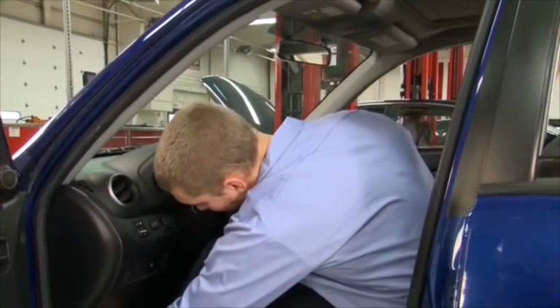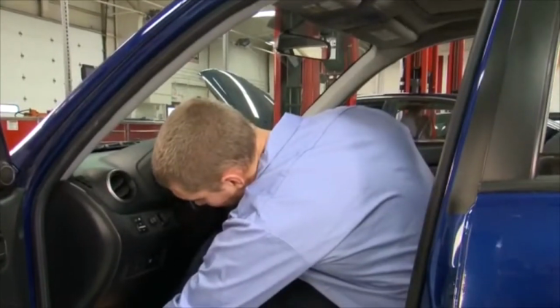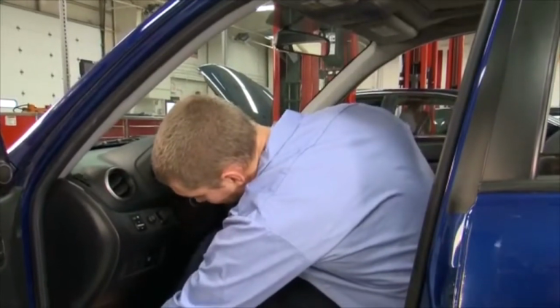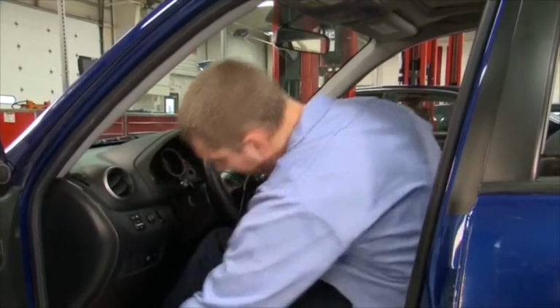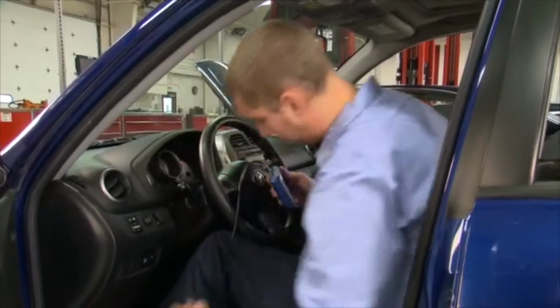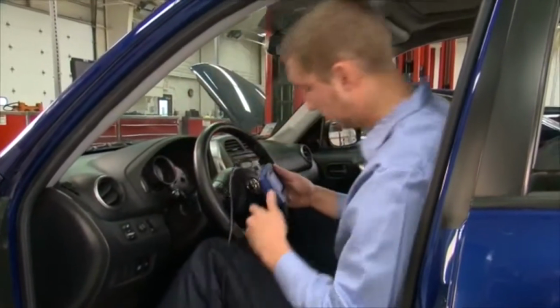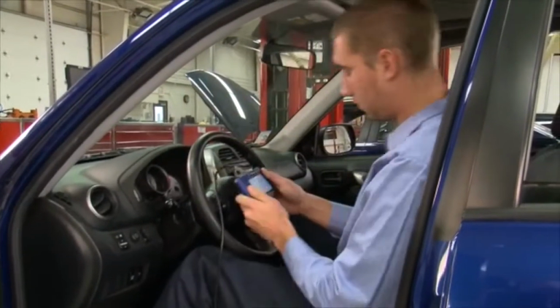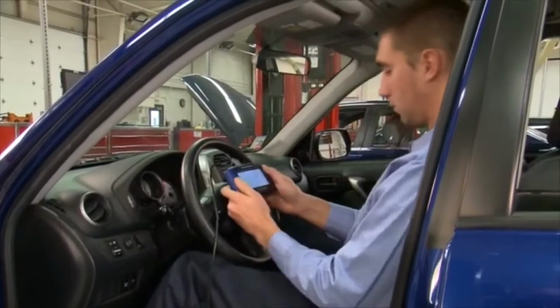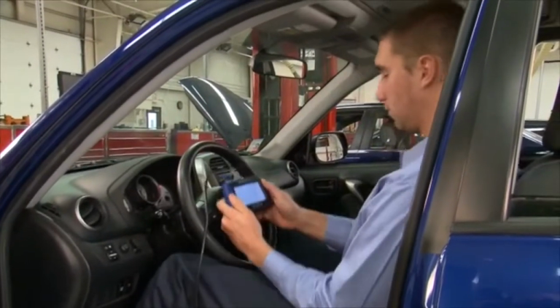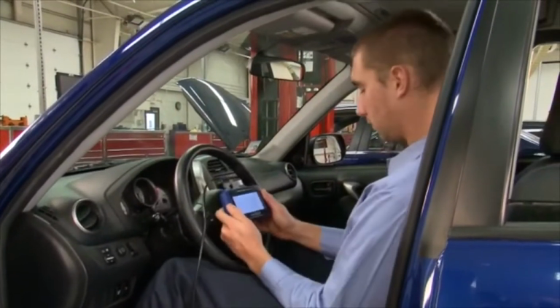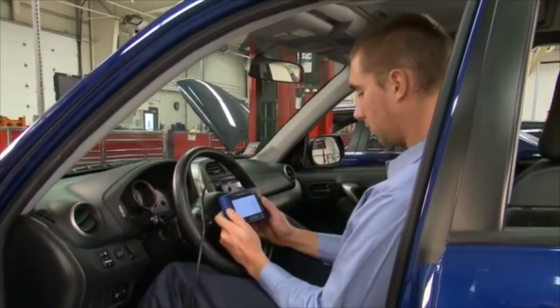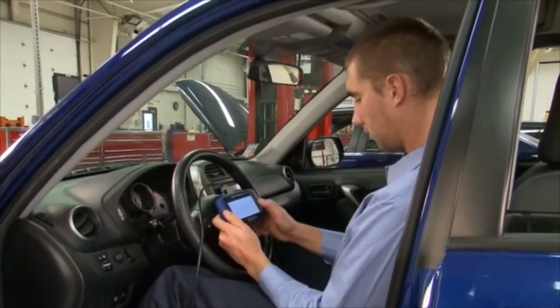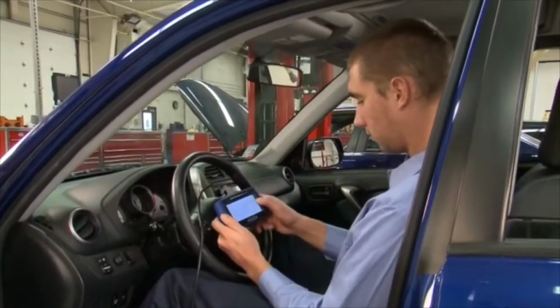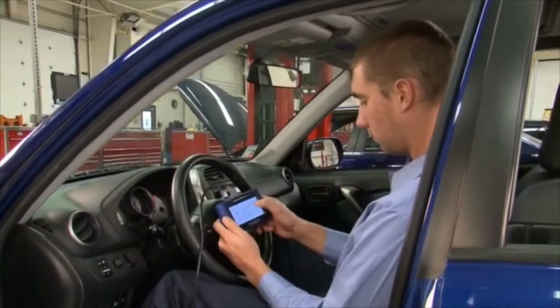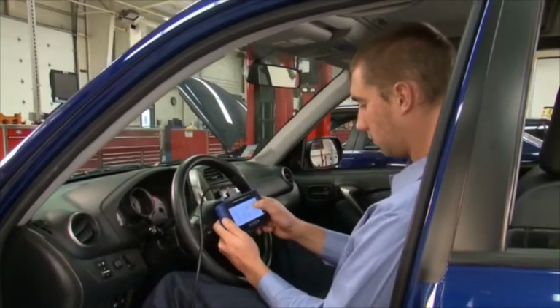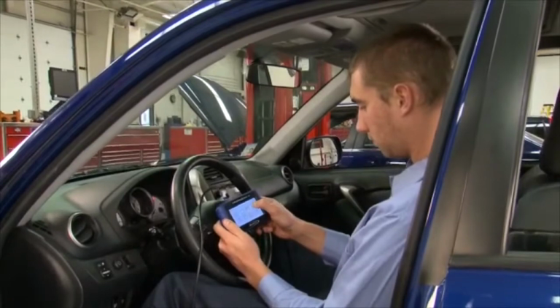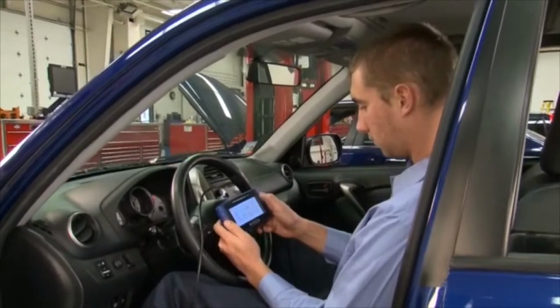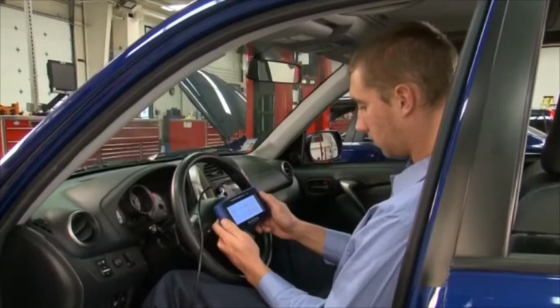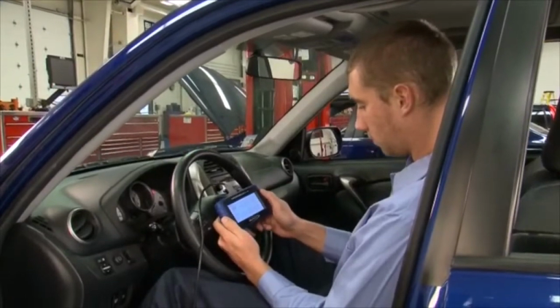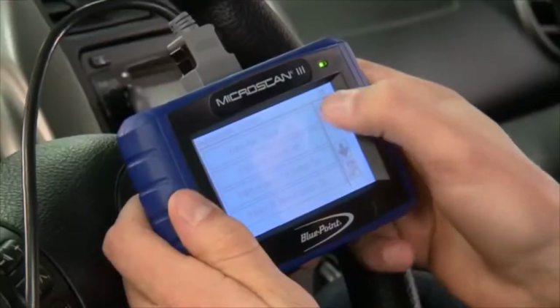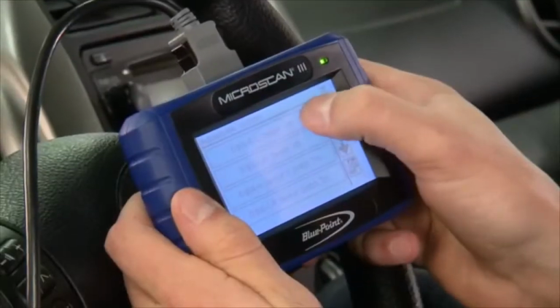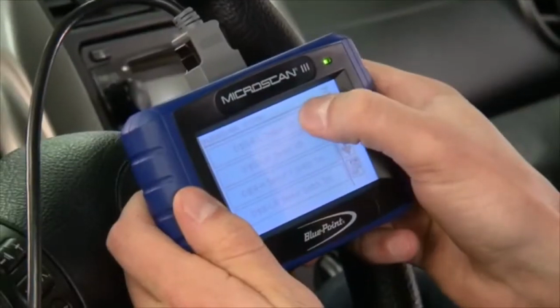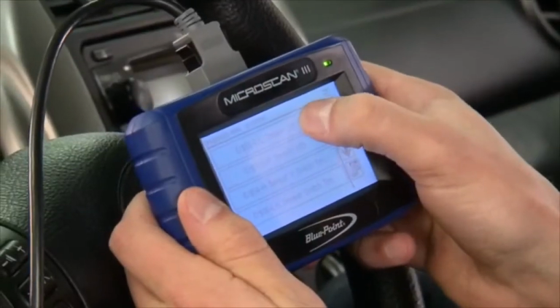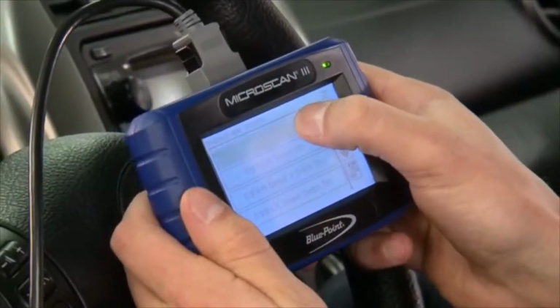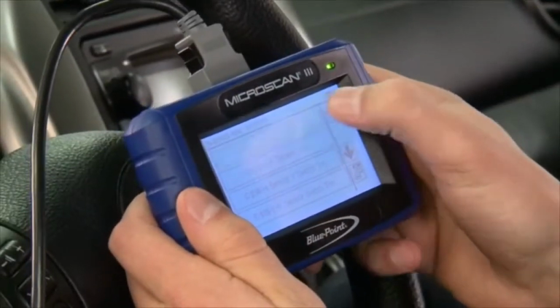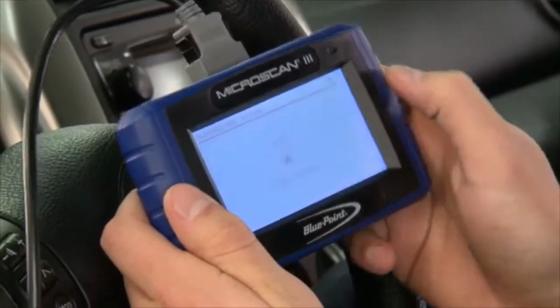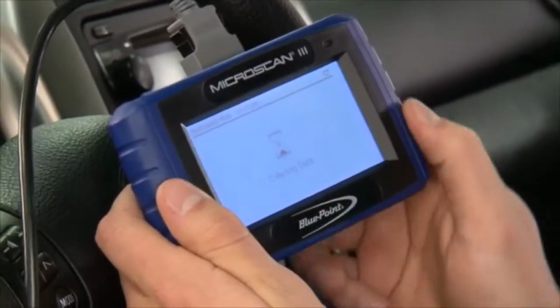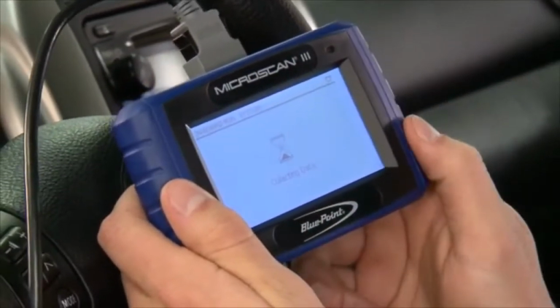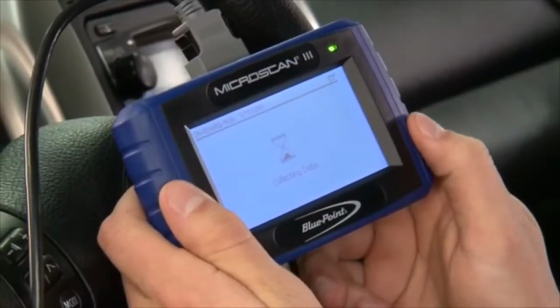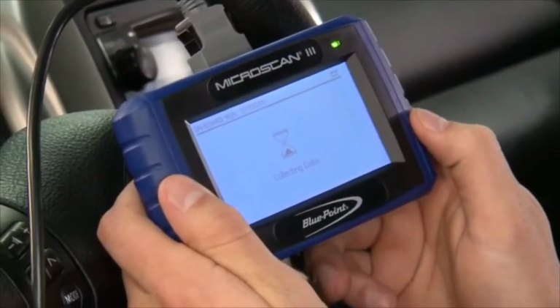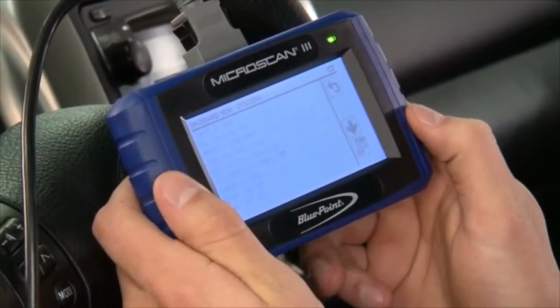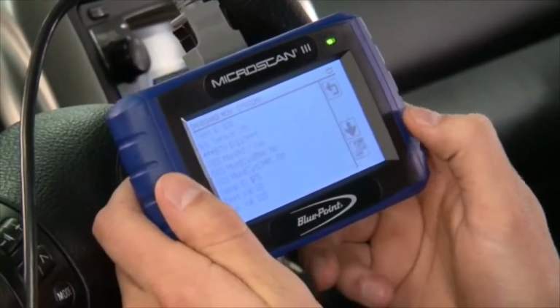Microscan powers directly from the vehicle and automatically boots up as soon as it's connected, and everything is controlled with a simple touchscreen, so you save time.